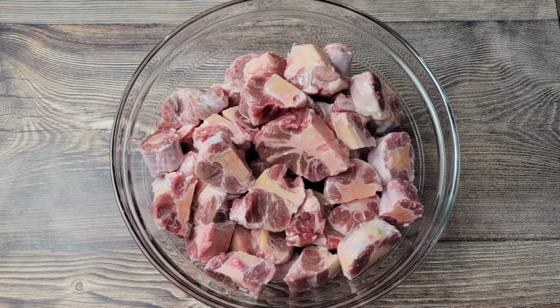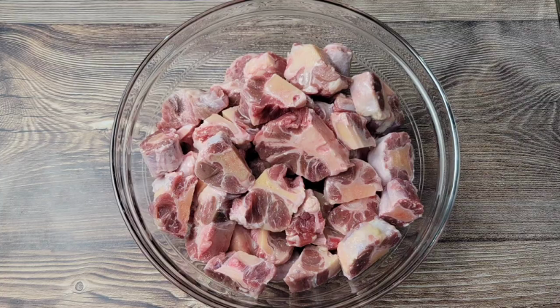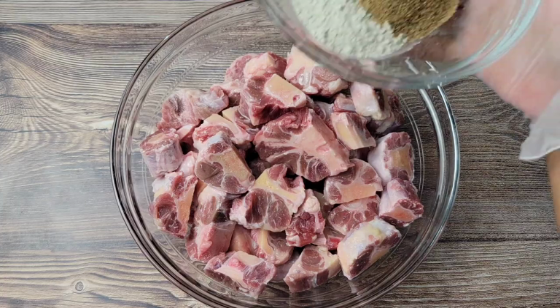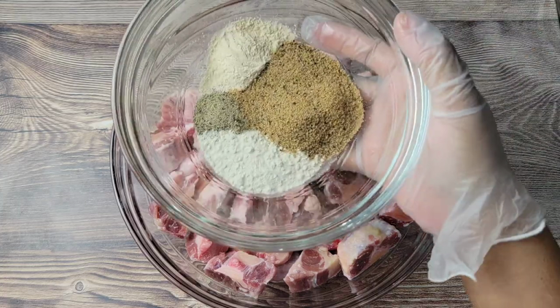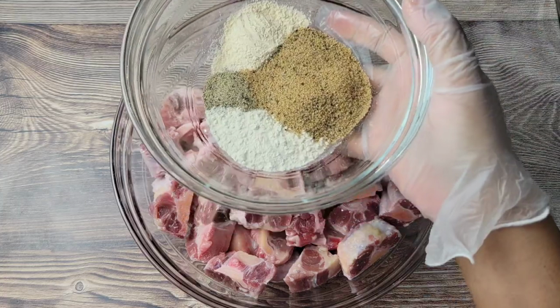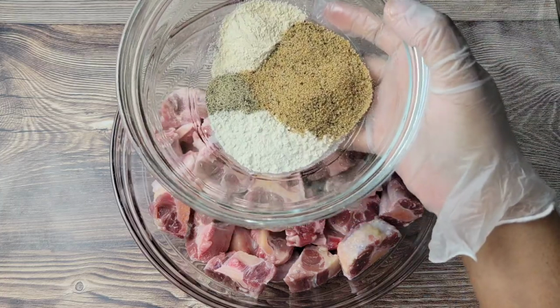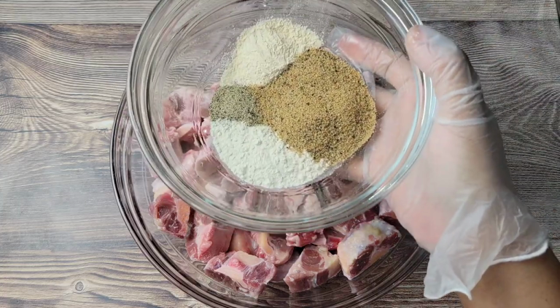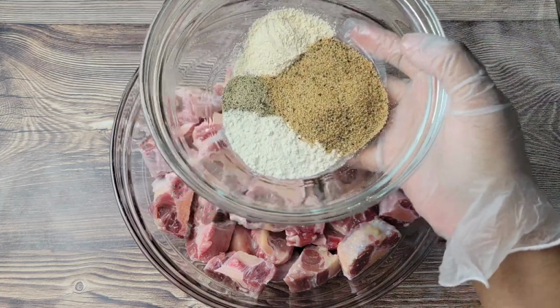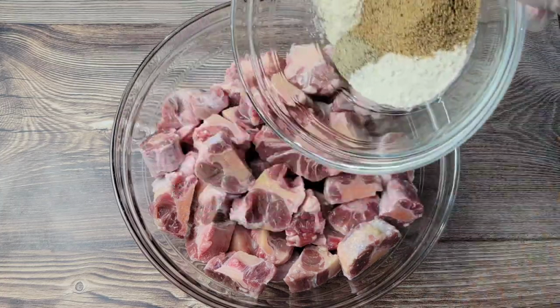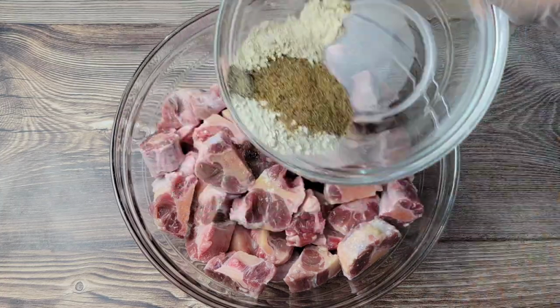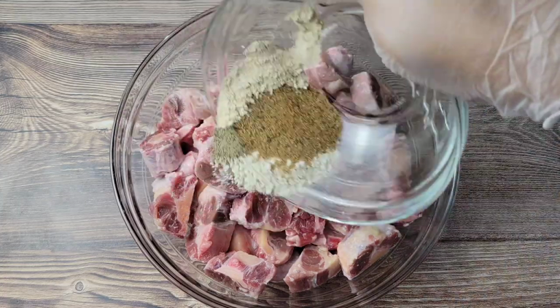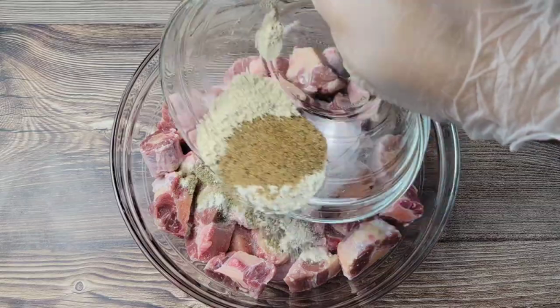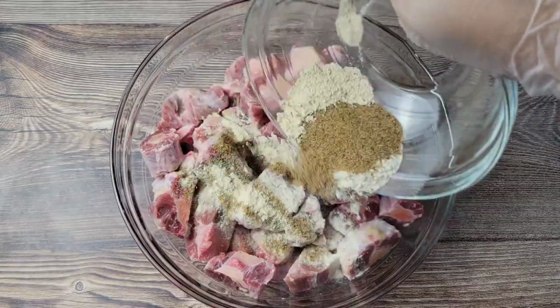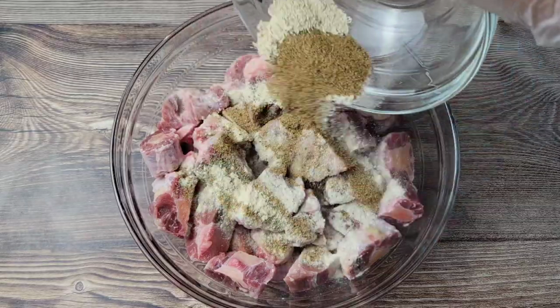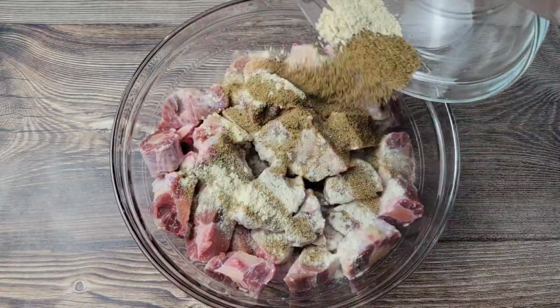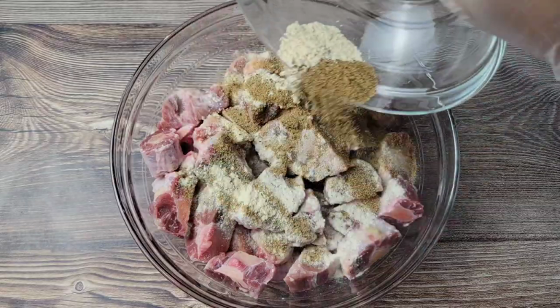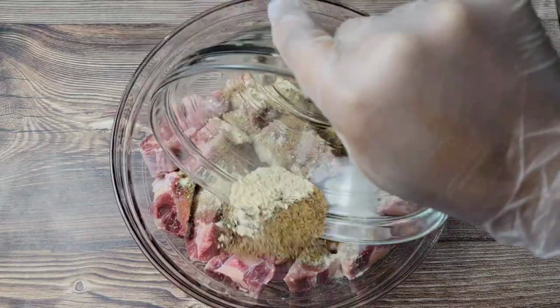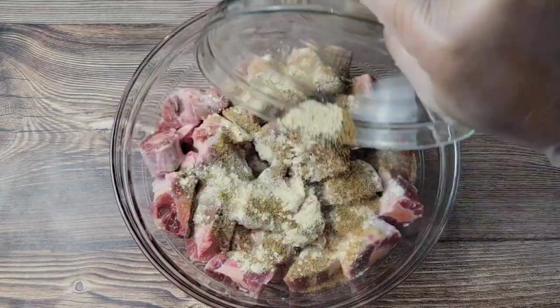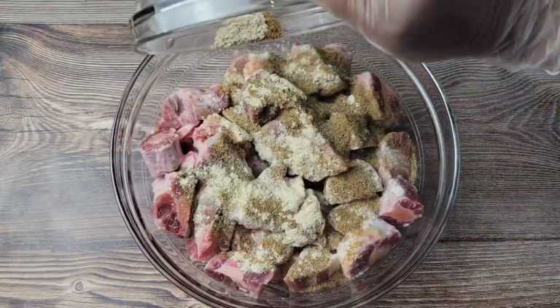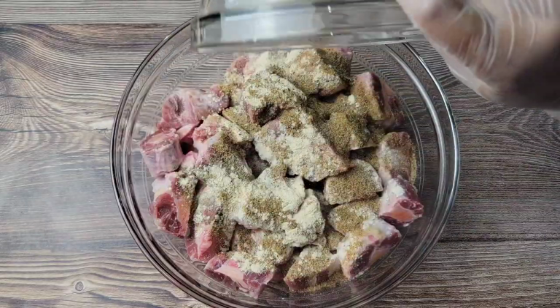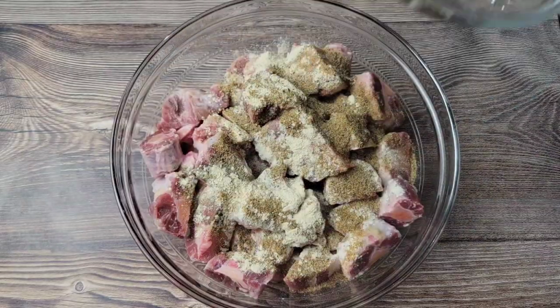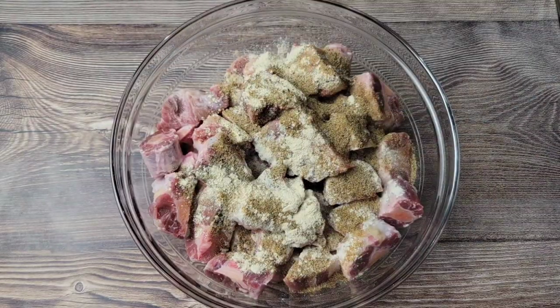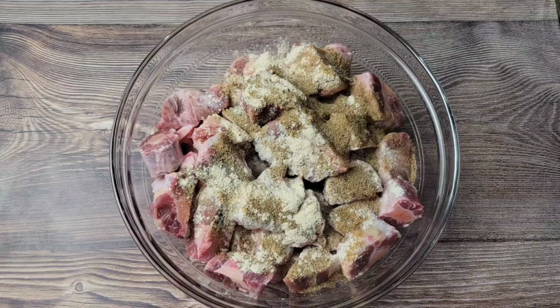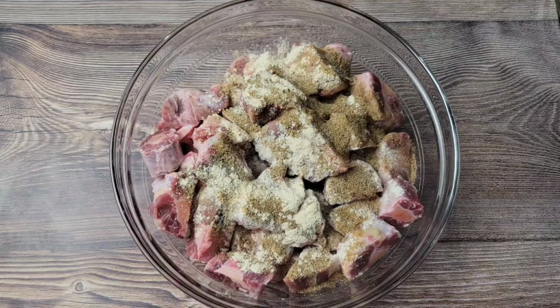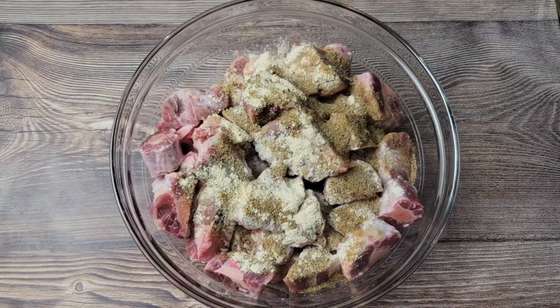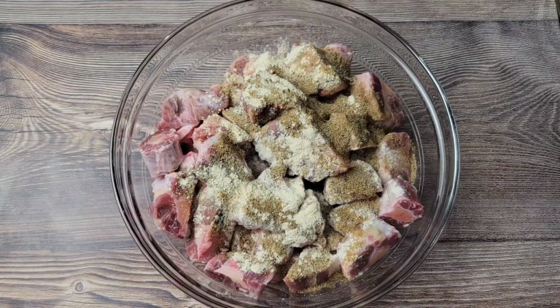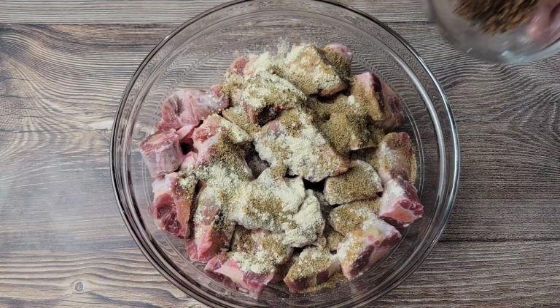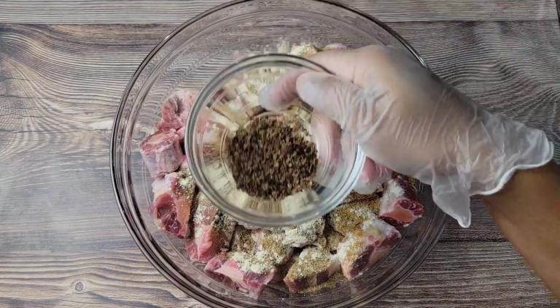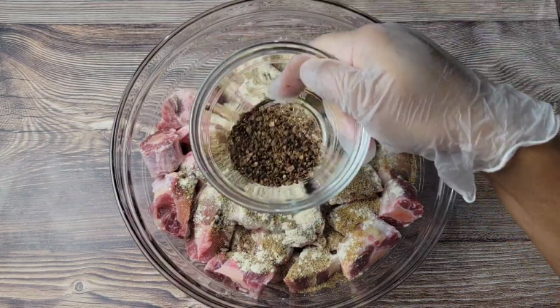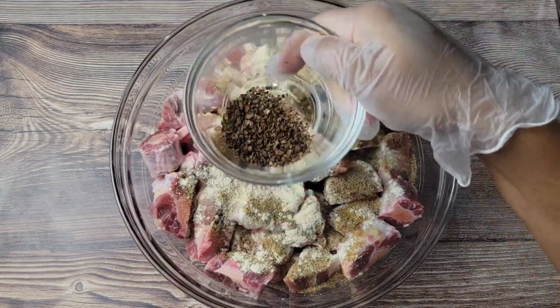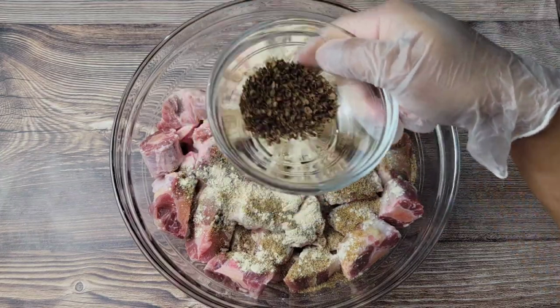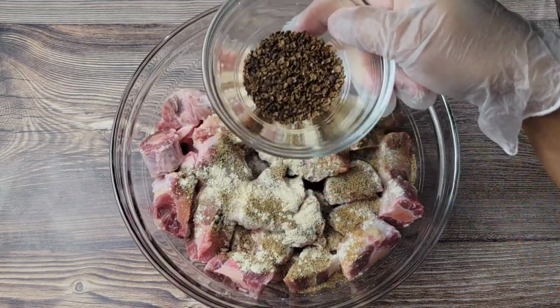For the dry seasonings, it's oxtail seasoning, all-purpose seasoning, some salt and black pepper, onion powder, and garlic powder. Try to use Caribbean brands for this — we're making Jamaican-style oxtail.